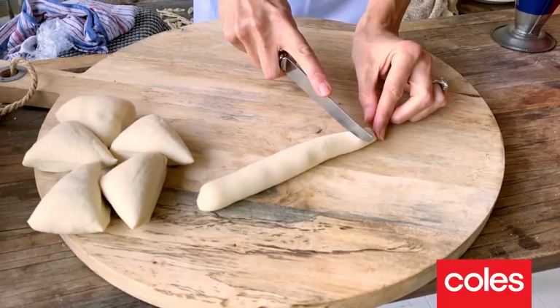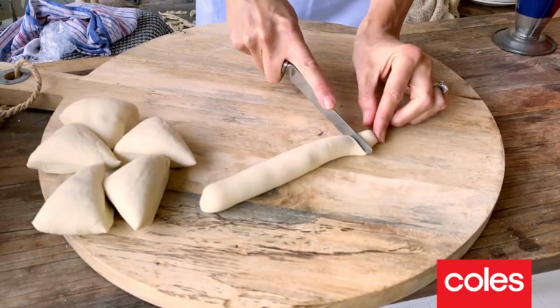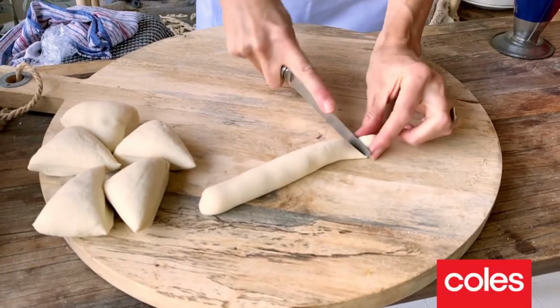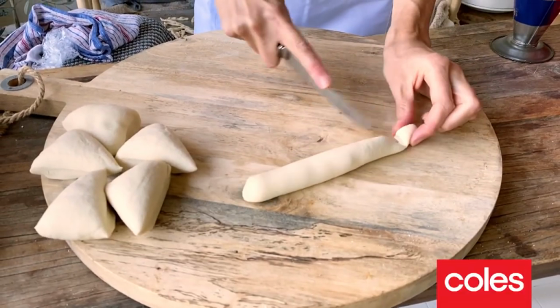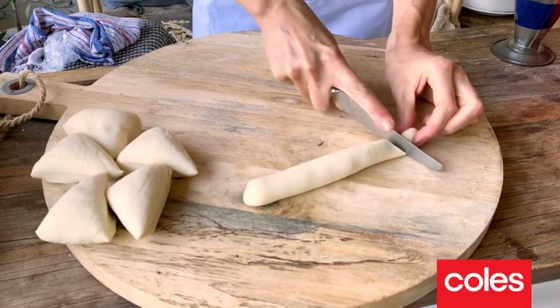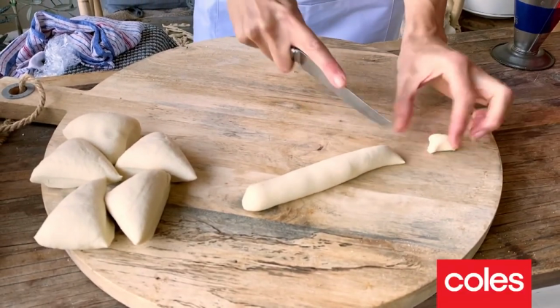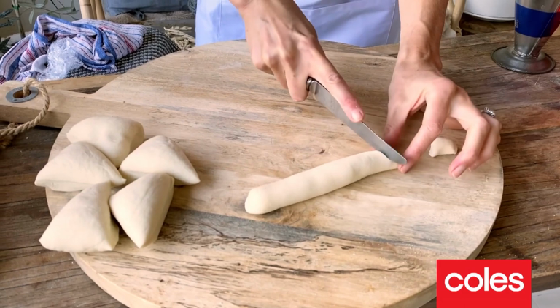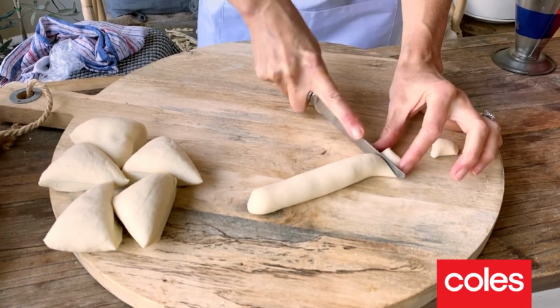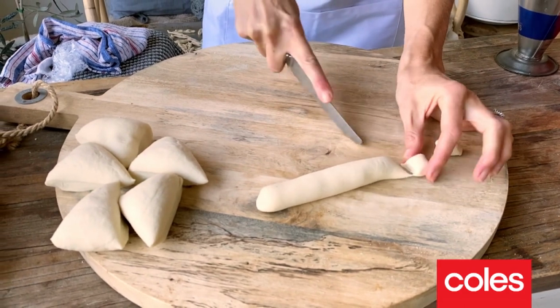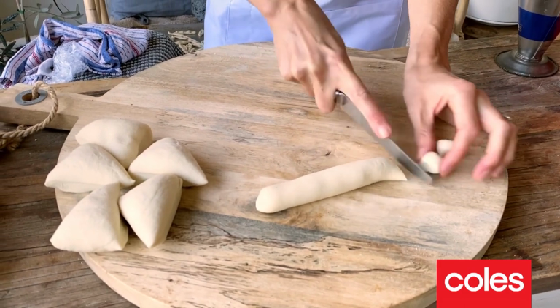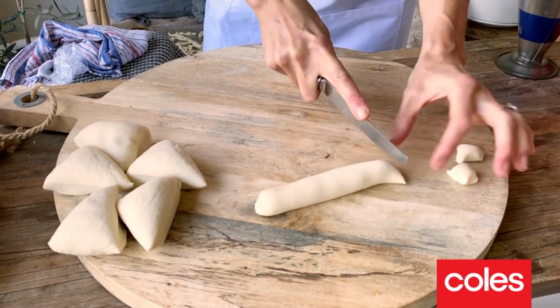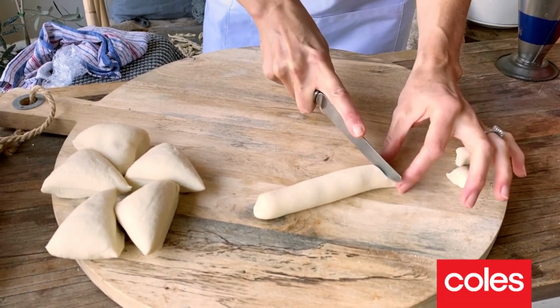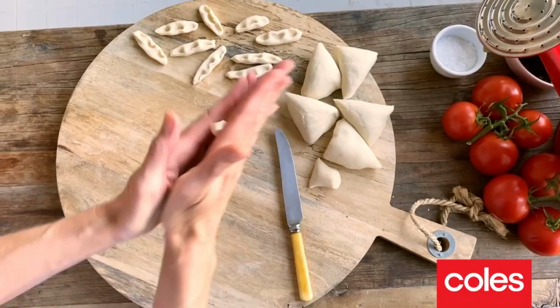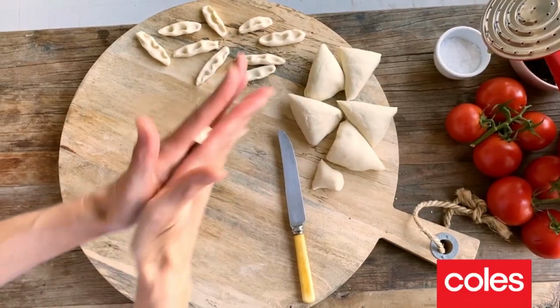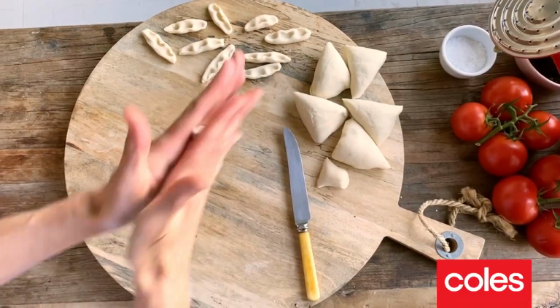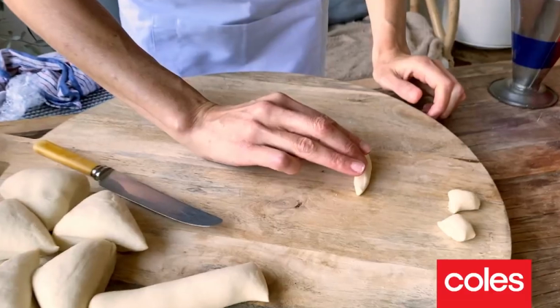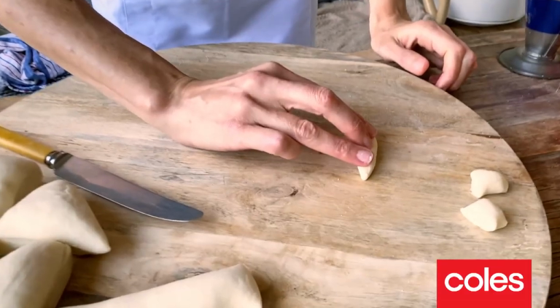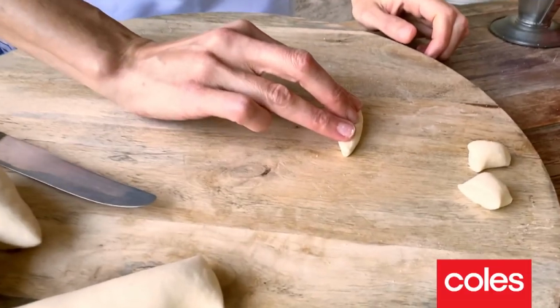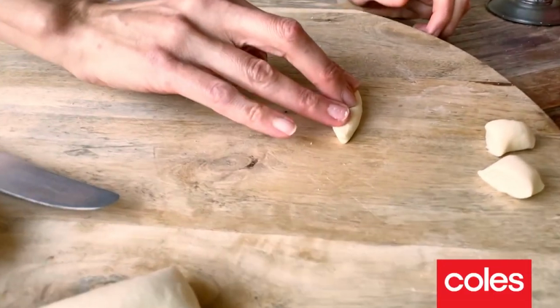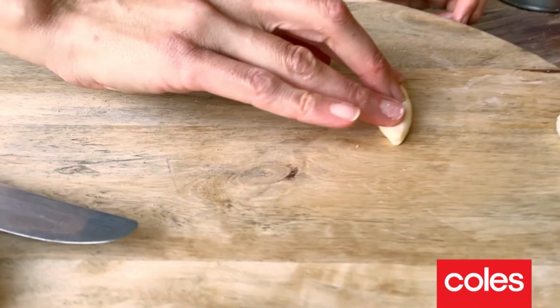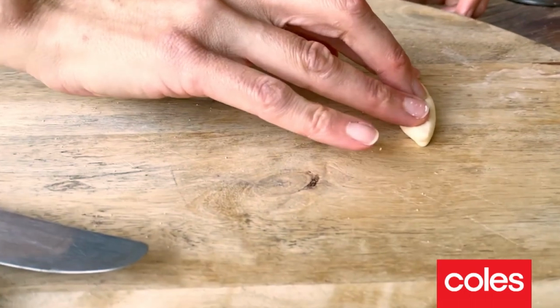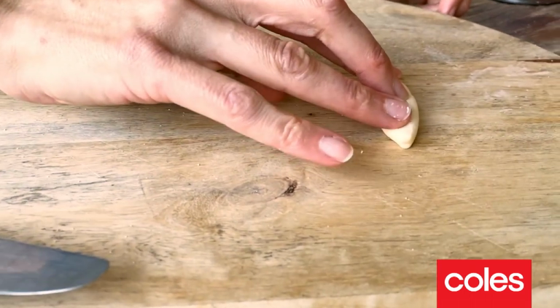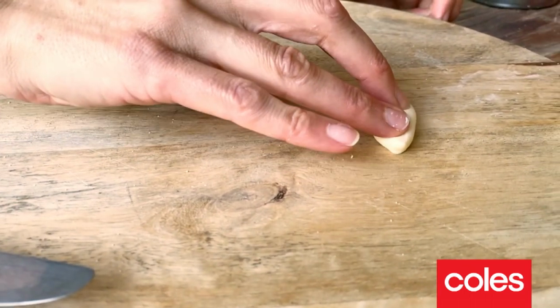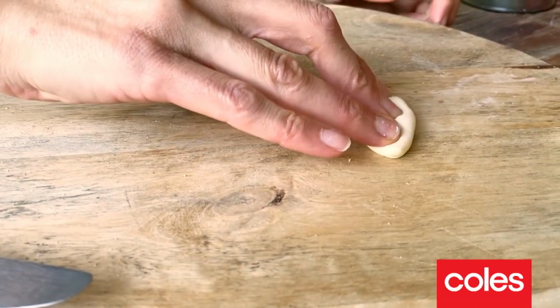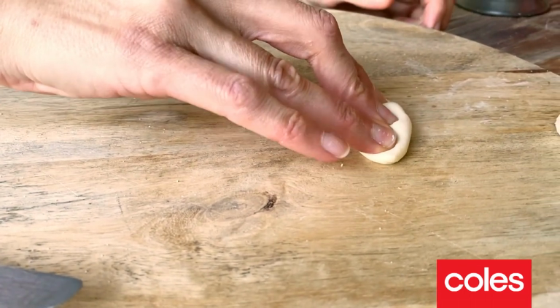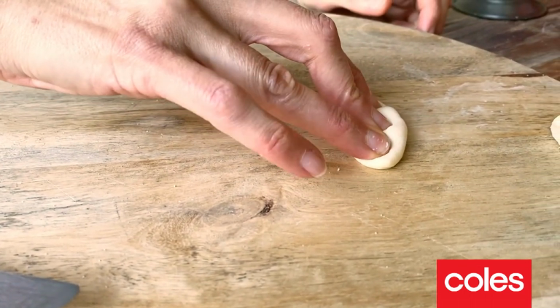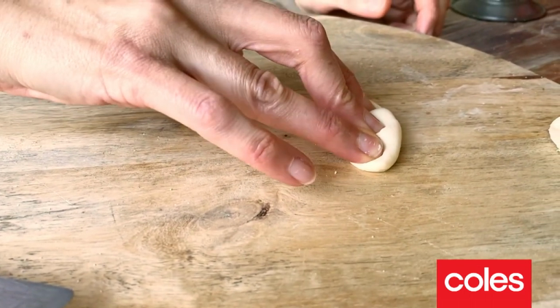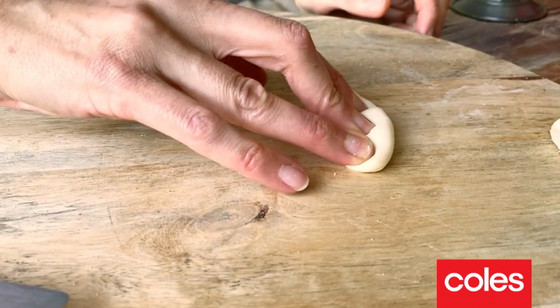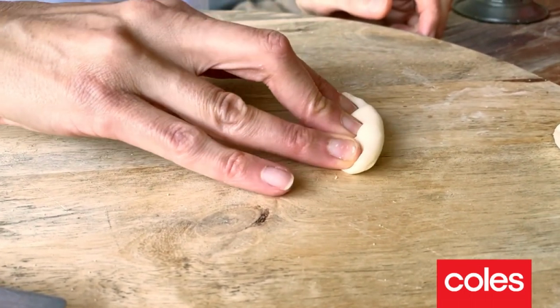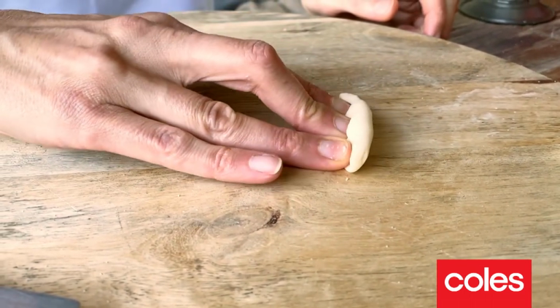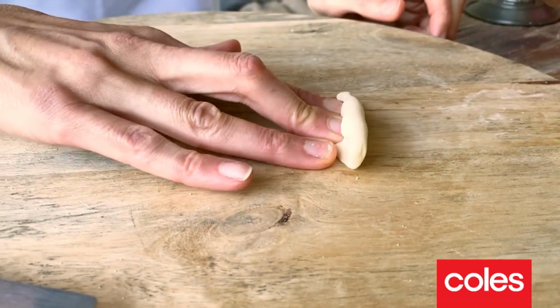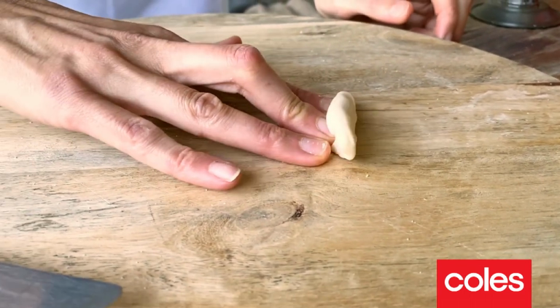Now that that's rolled out, we can start to nip pieces of dough and give it a roll. Then using your three middle fingers, press down on the pasta and roll it towards you.